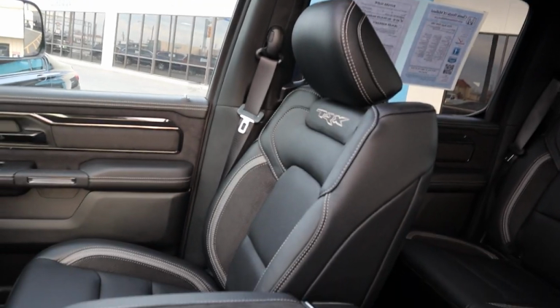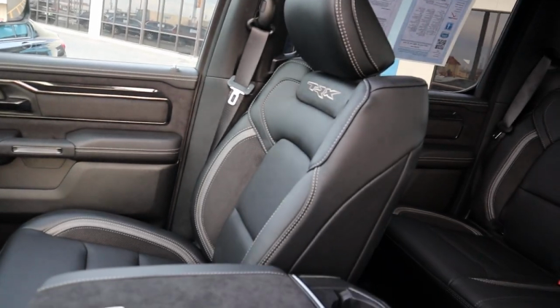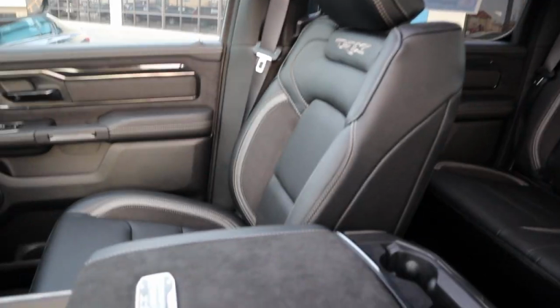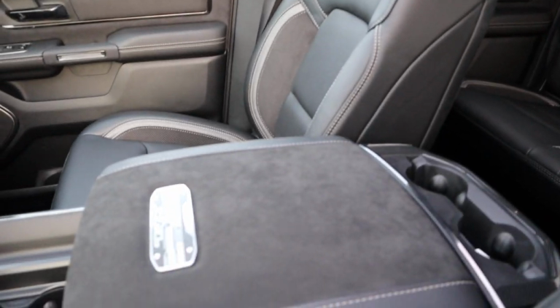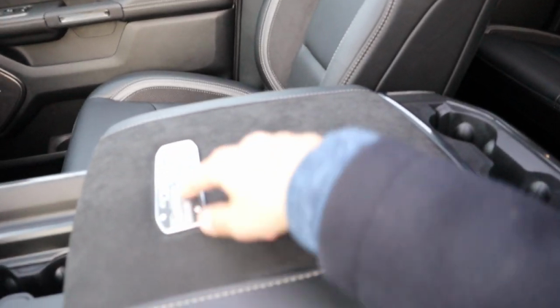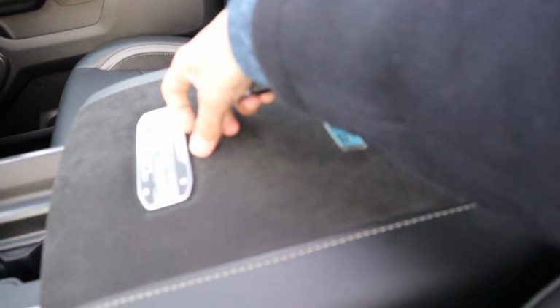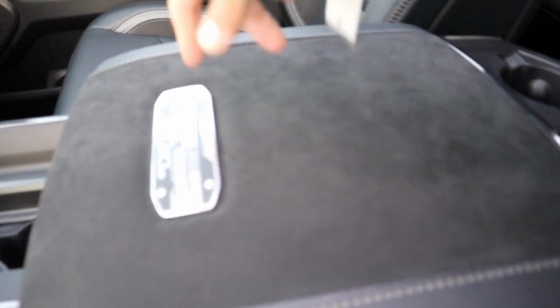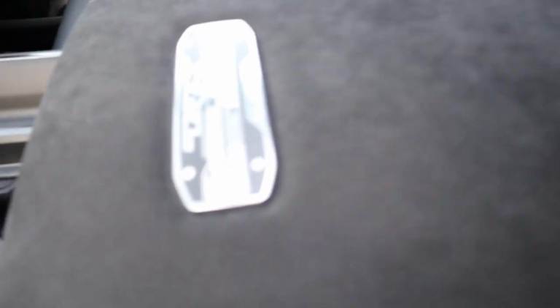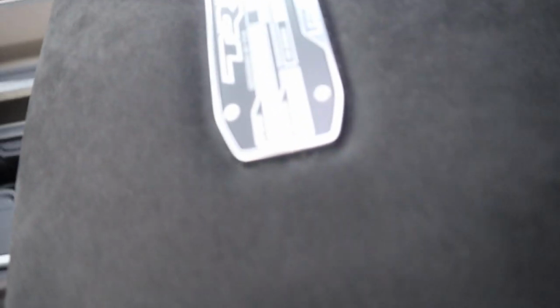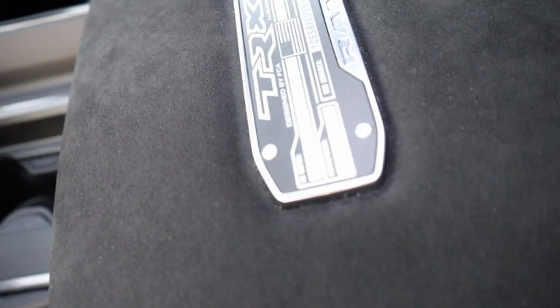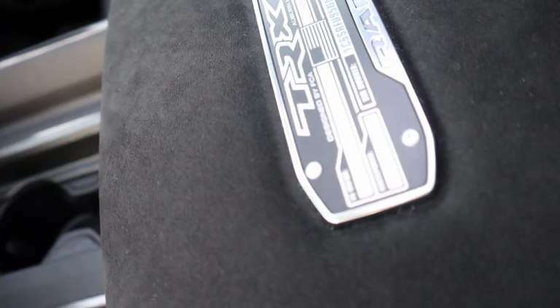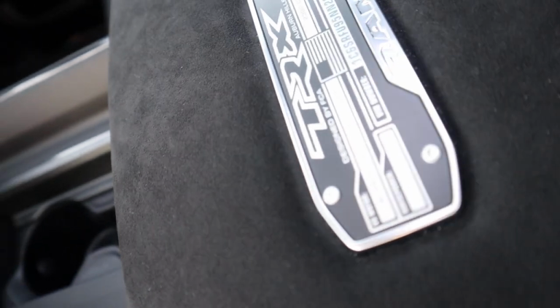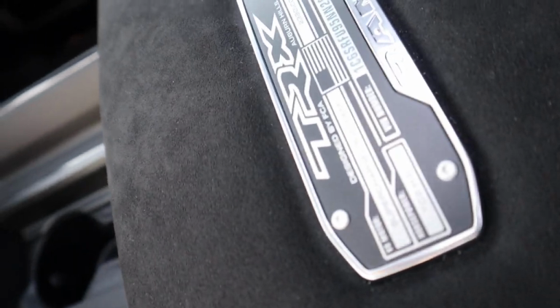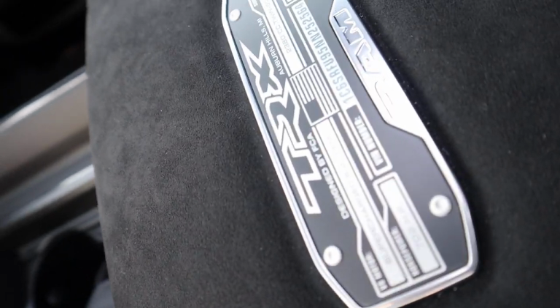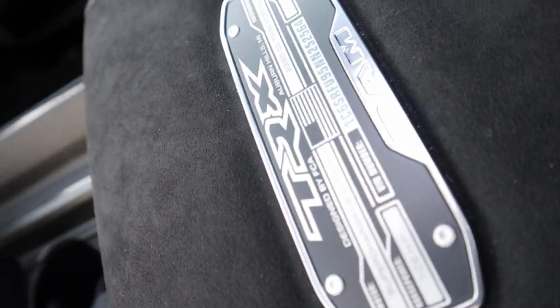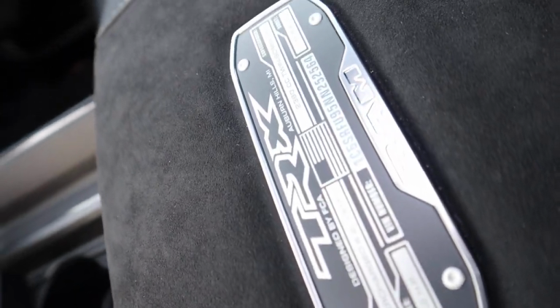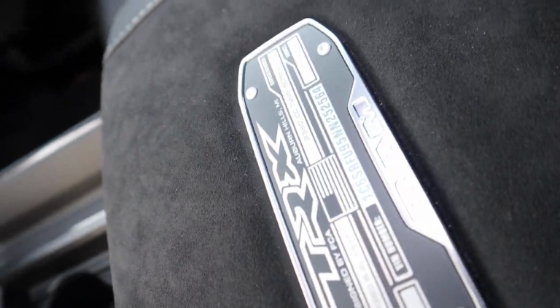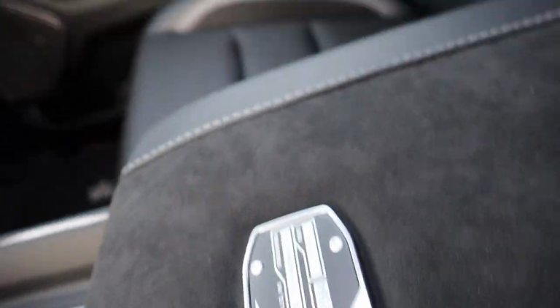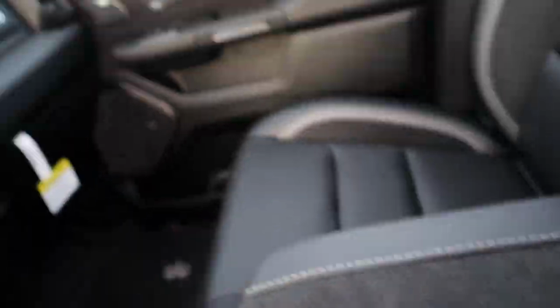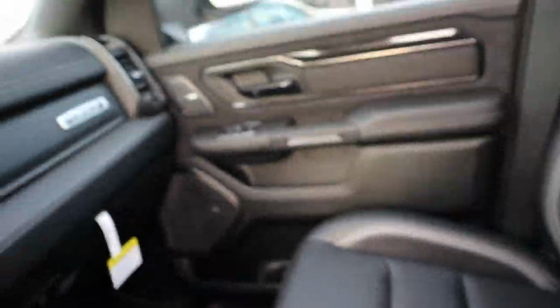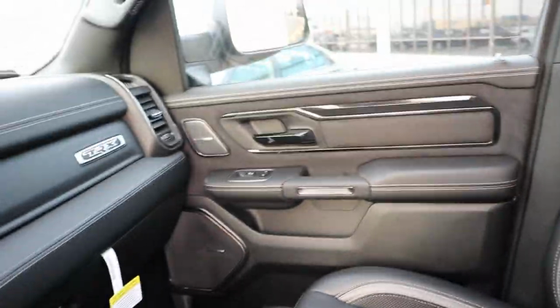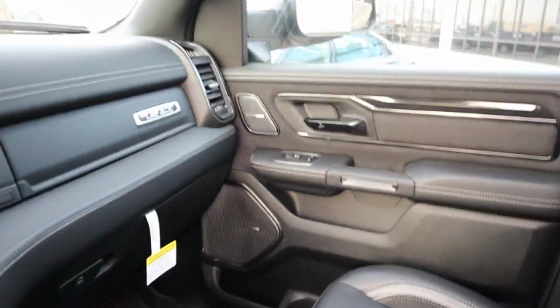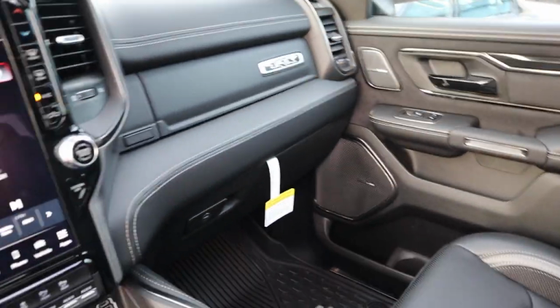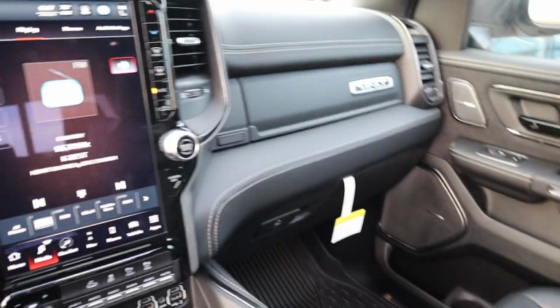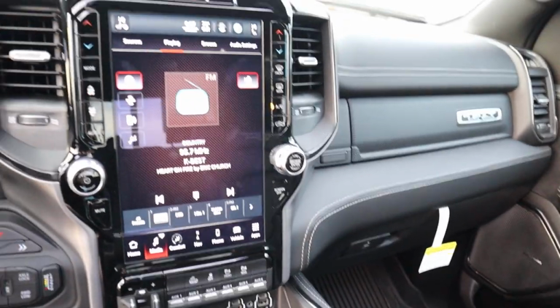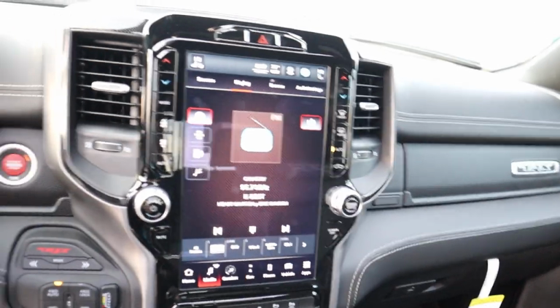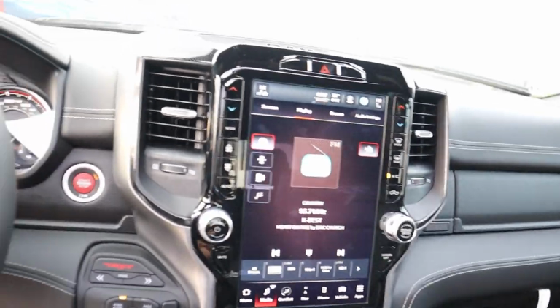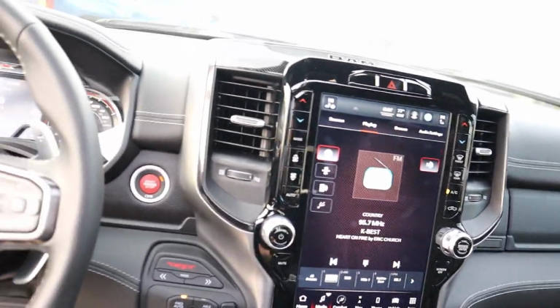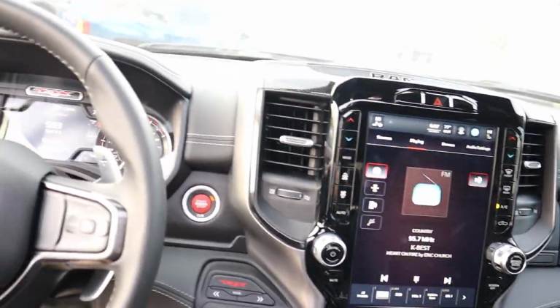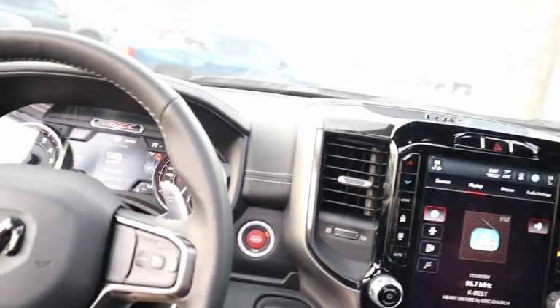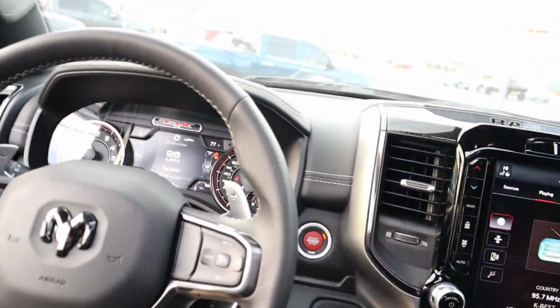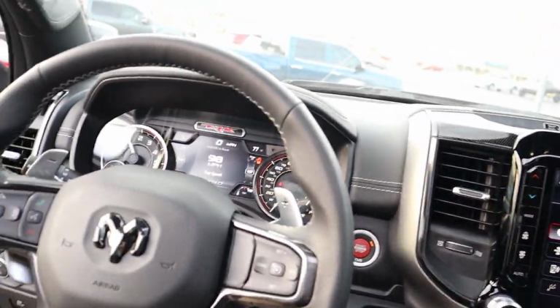Got the badge with your VIN number on here. 4x4 all the time.